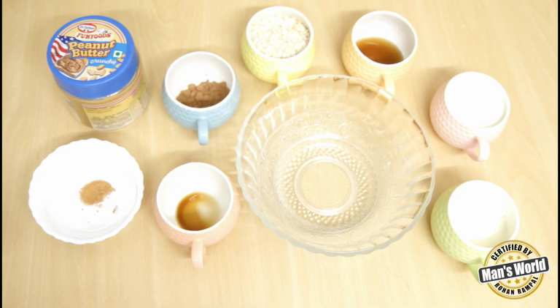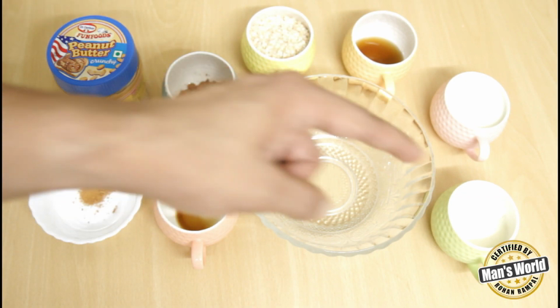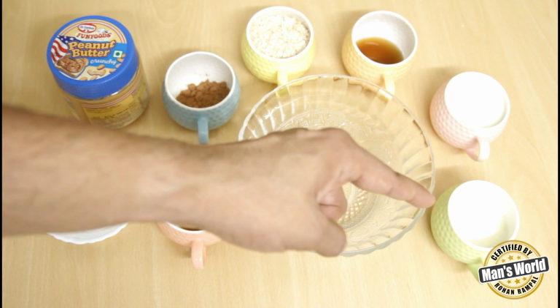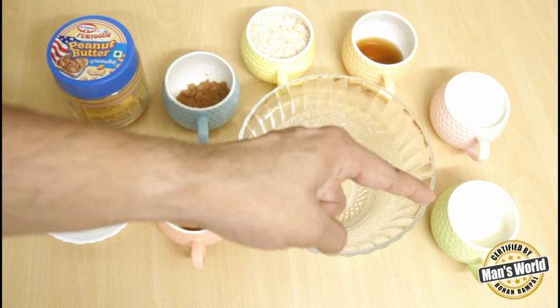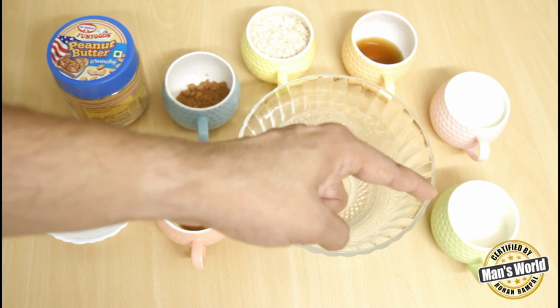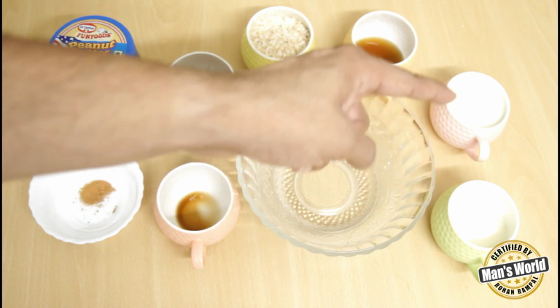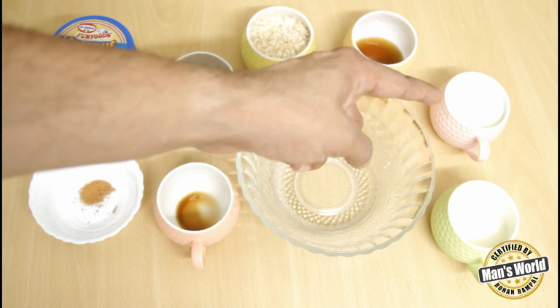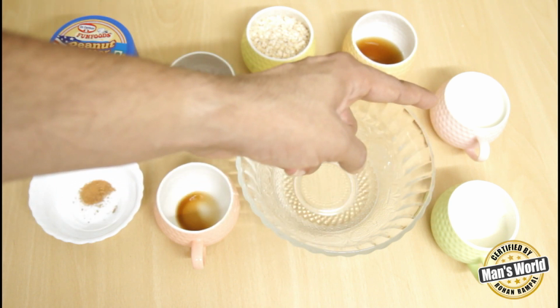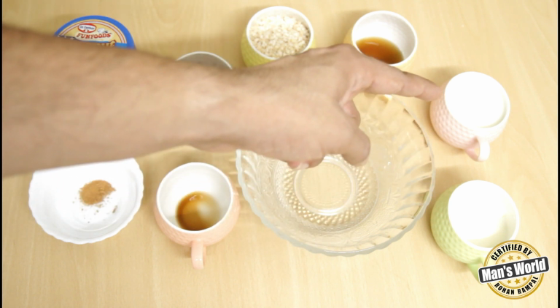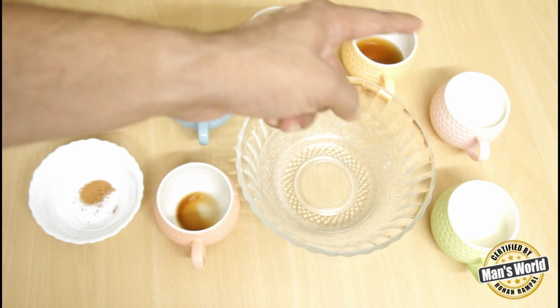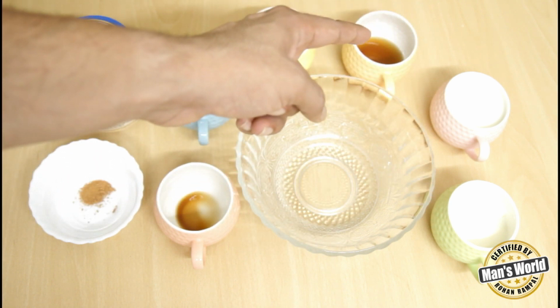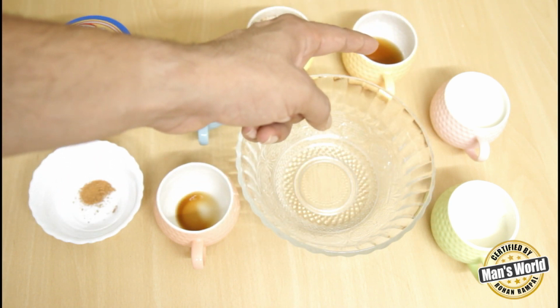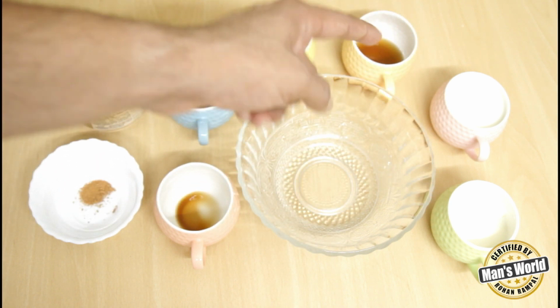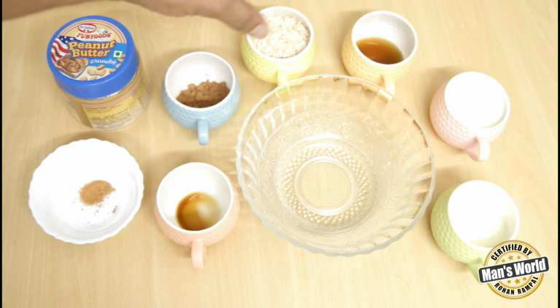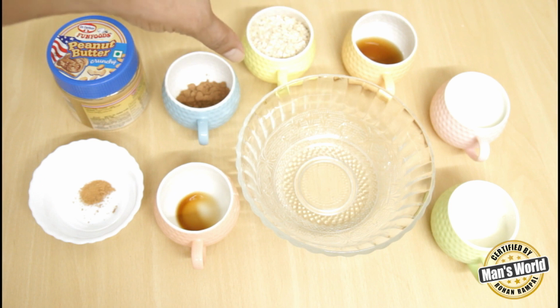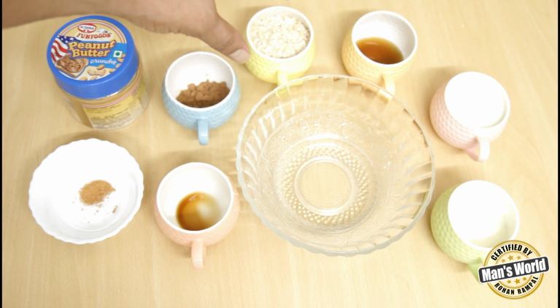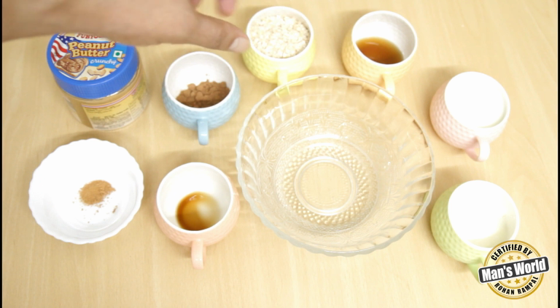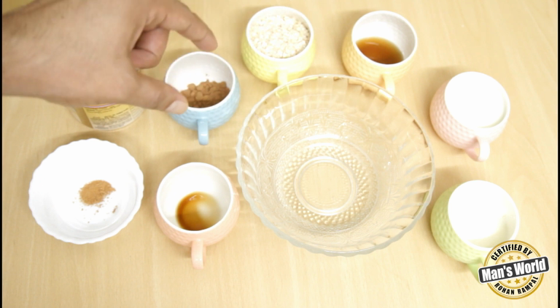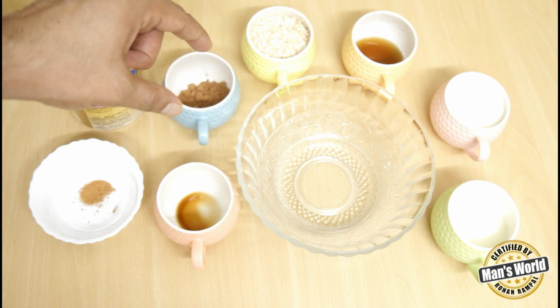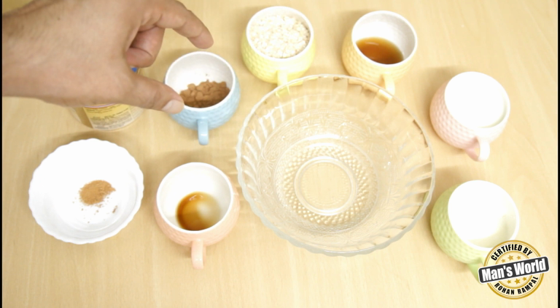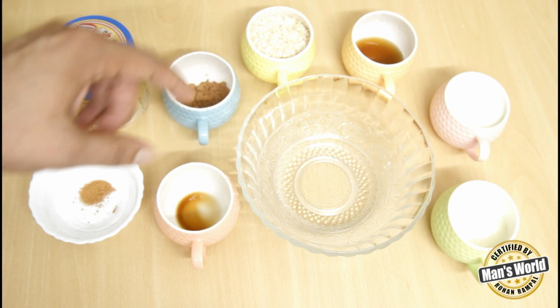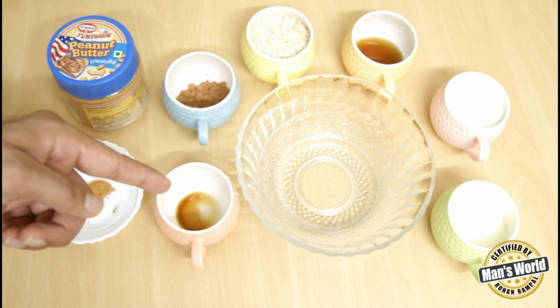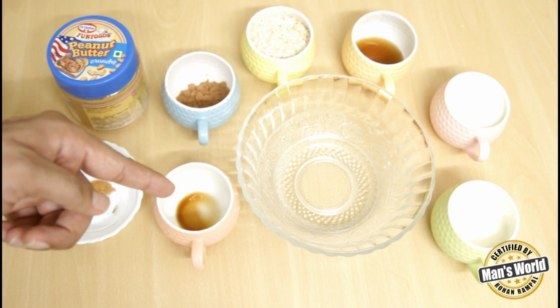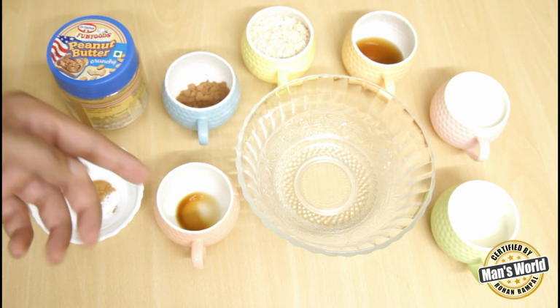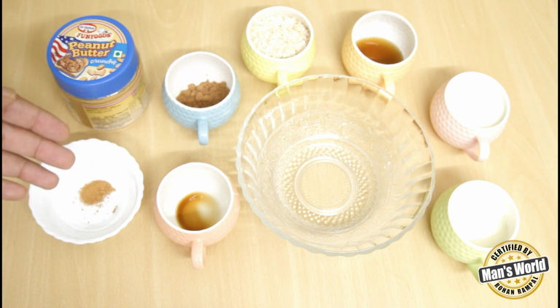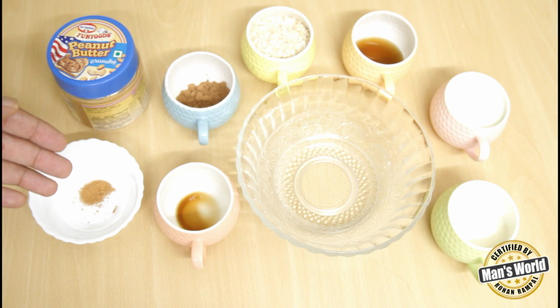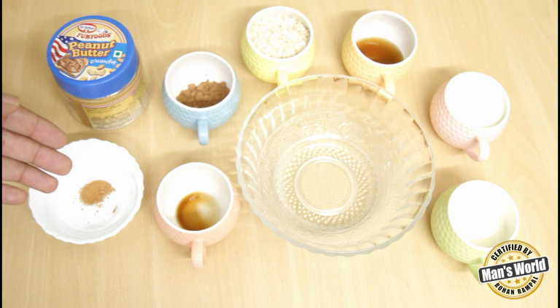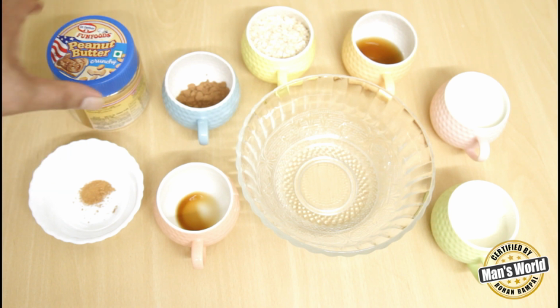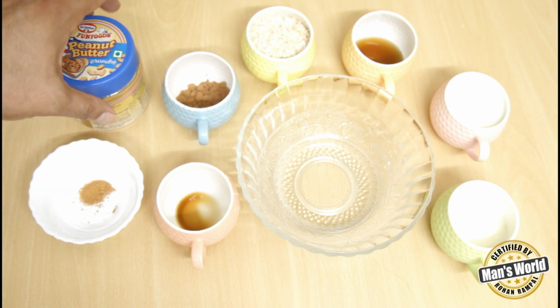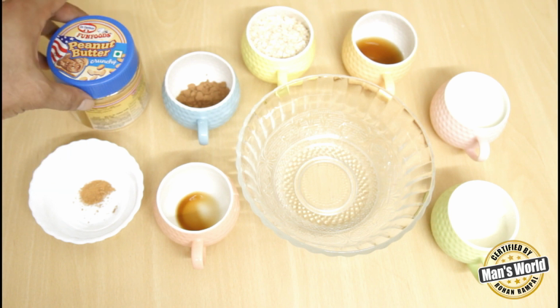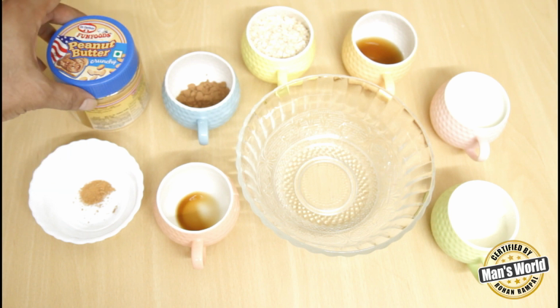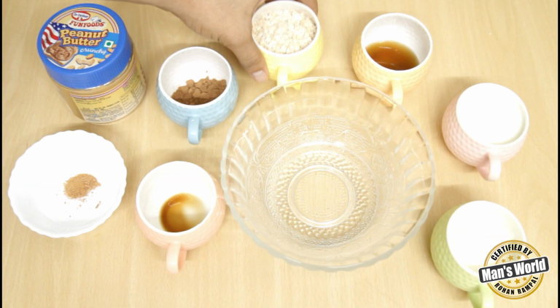For the overnight oats, you need half a cup of Greek yogurt, one cup of milk, one tablespoon of maple syrup, one cup of oats, one tablespoon of cocoa powder, four to five drops of vanilla essence, a little bit of cinnamon powder, and peanut butter.